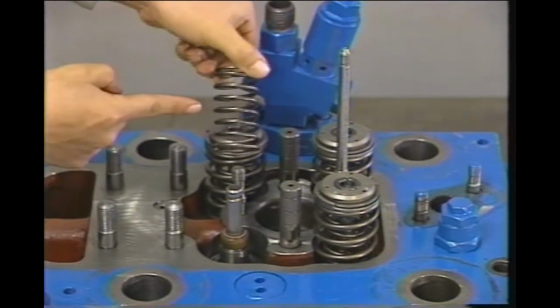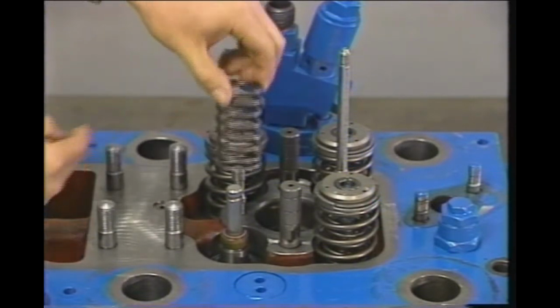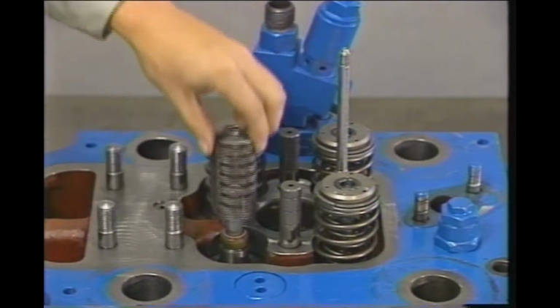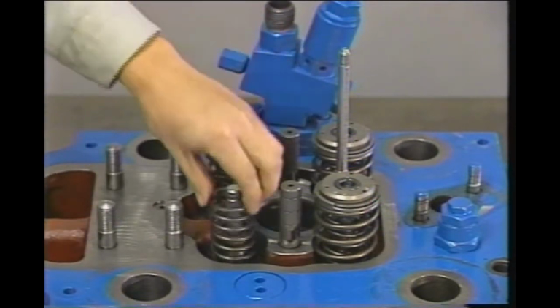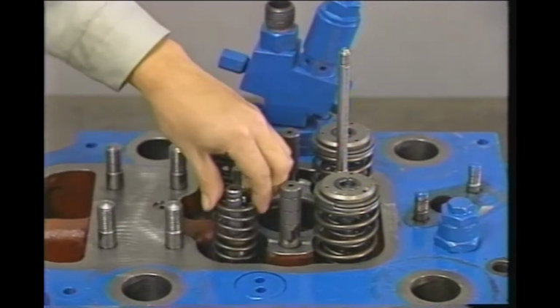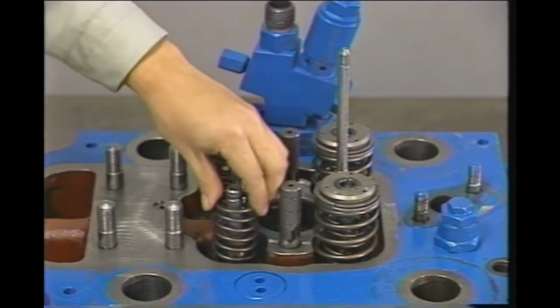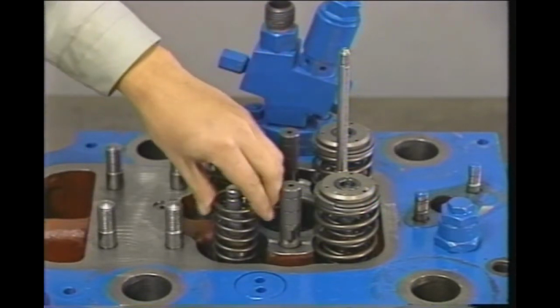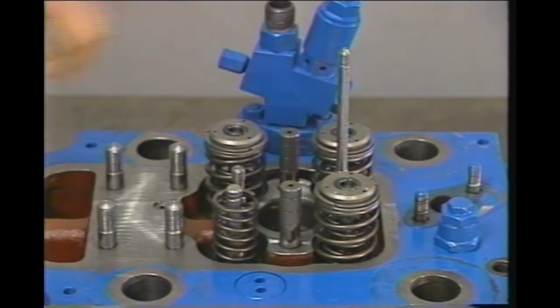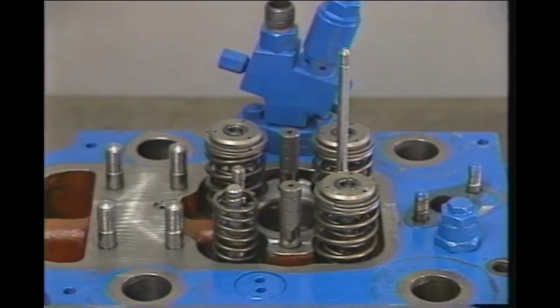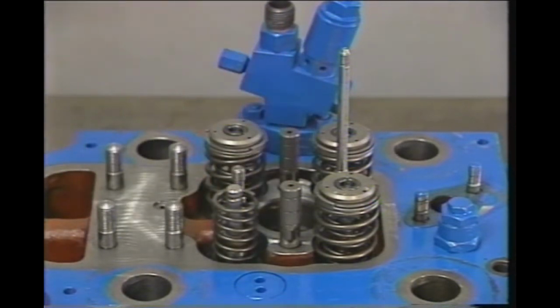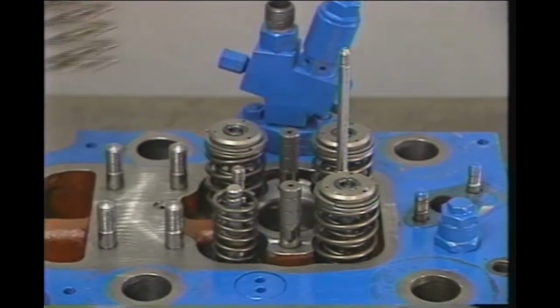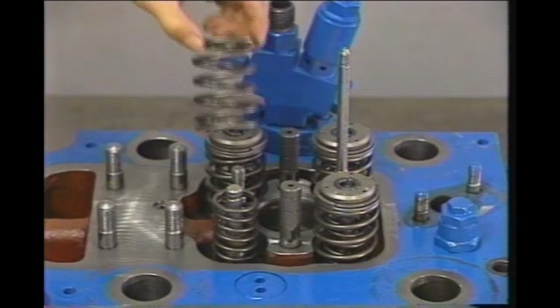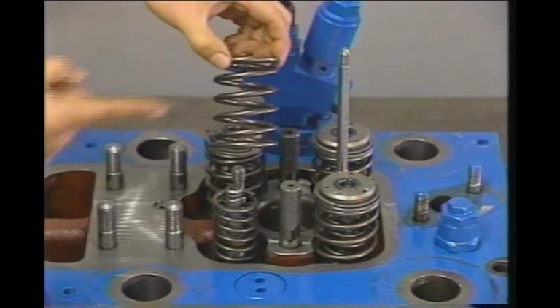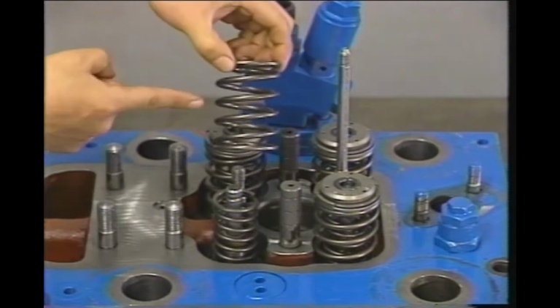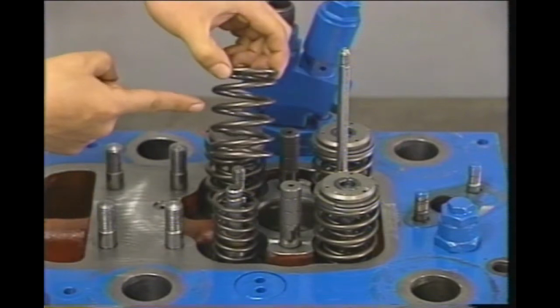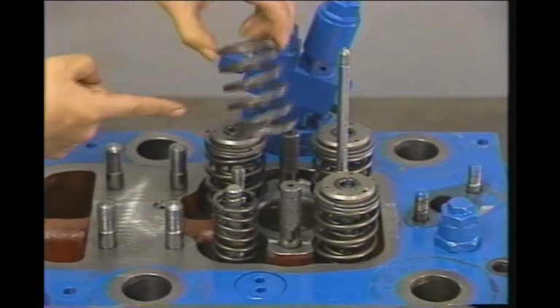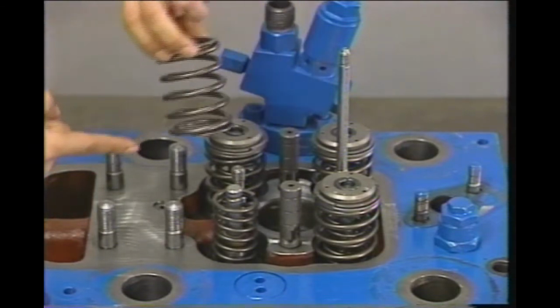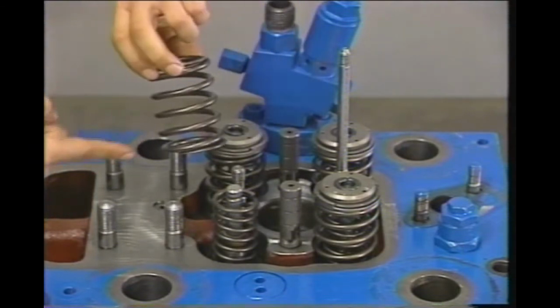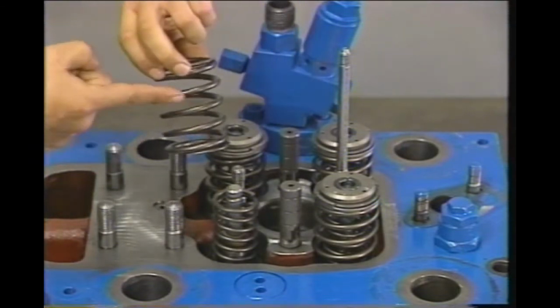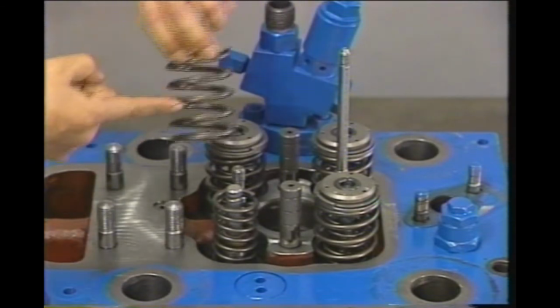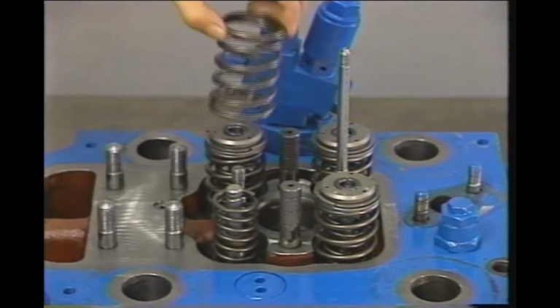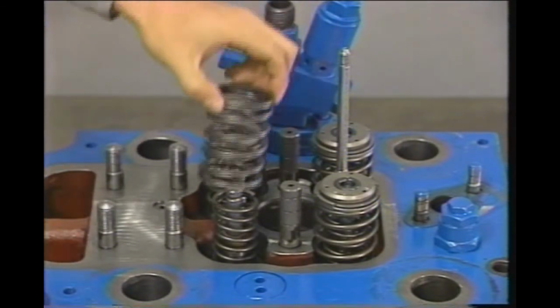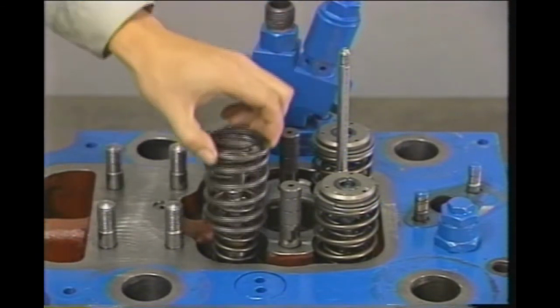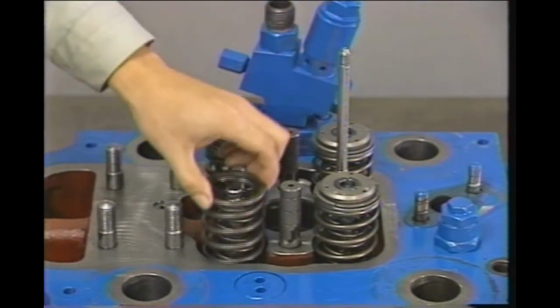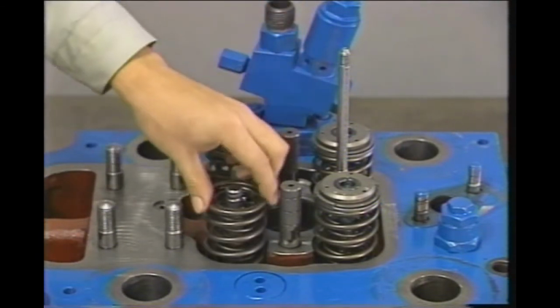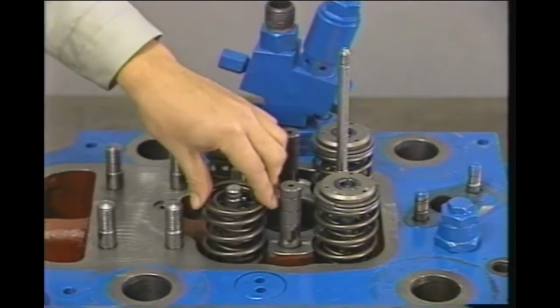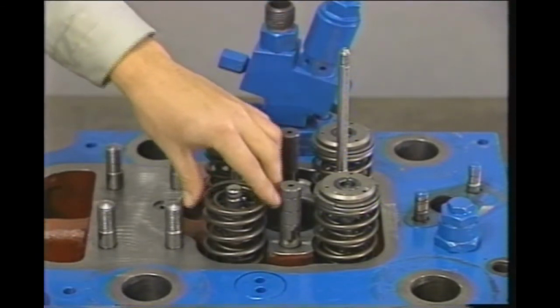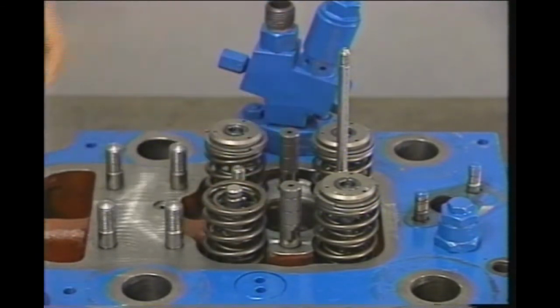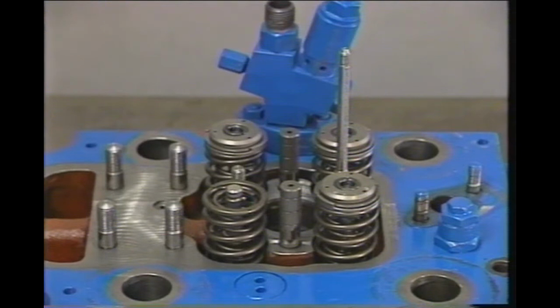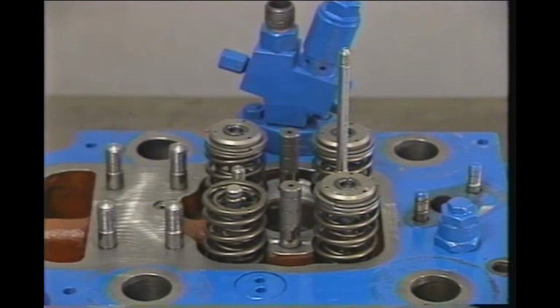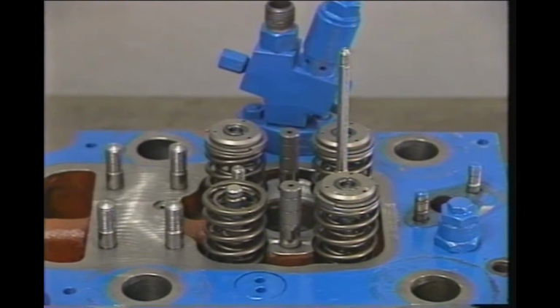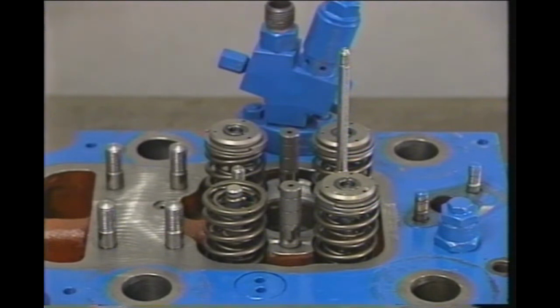Make sure there are no scratches, debris, or any sign of damage or corrosion on the surface of the valve. Check the springs for no sign of wear and tear or damage on the seat.